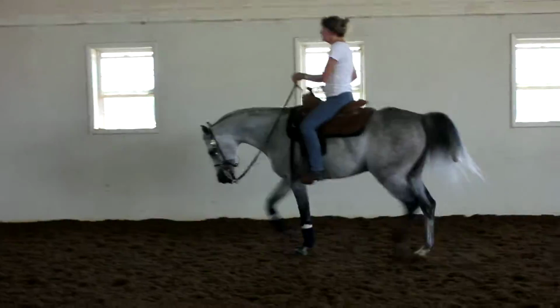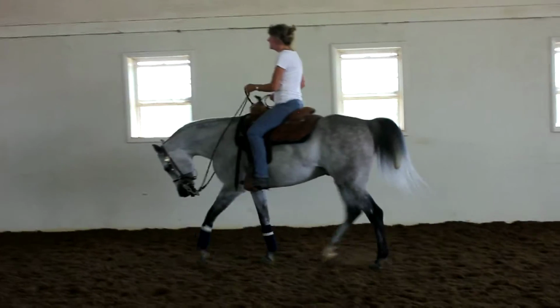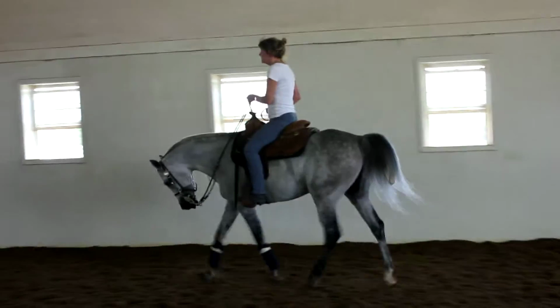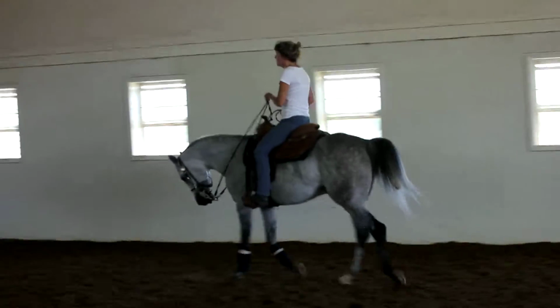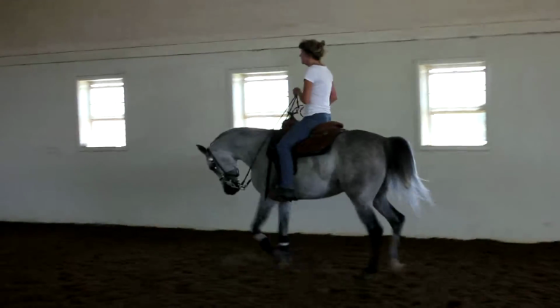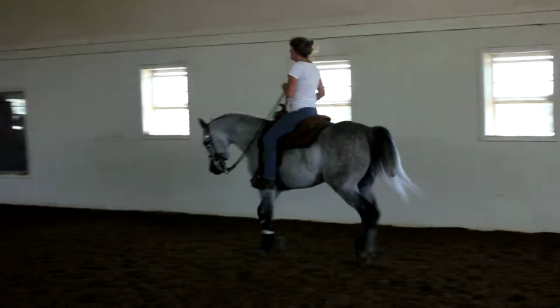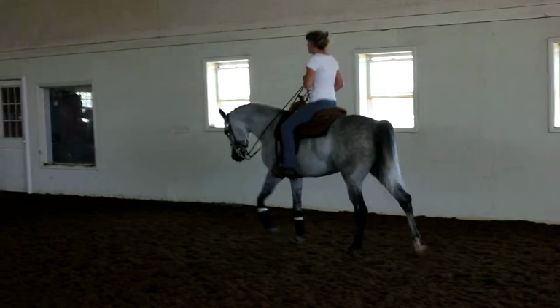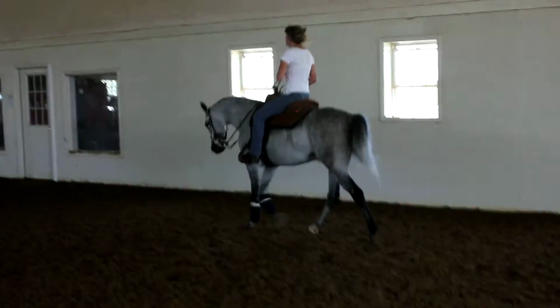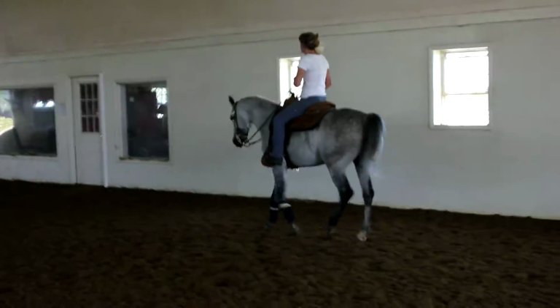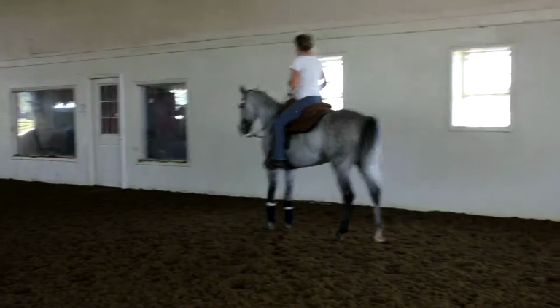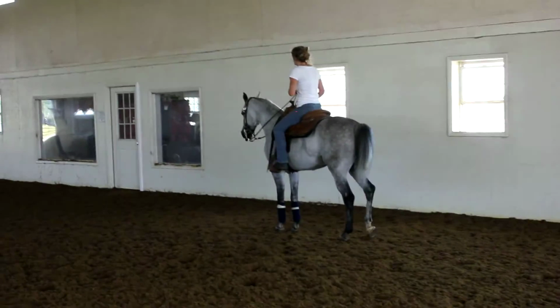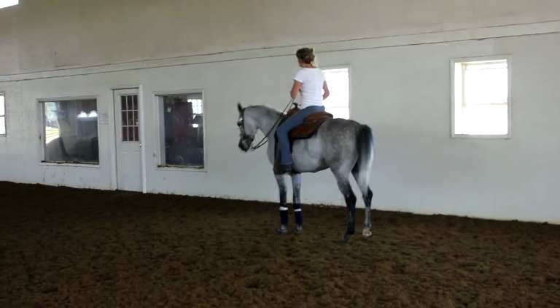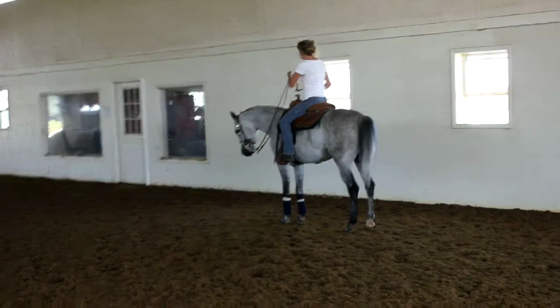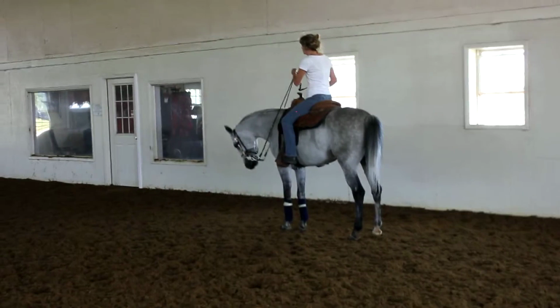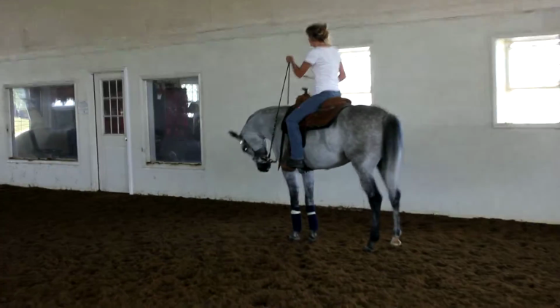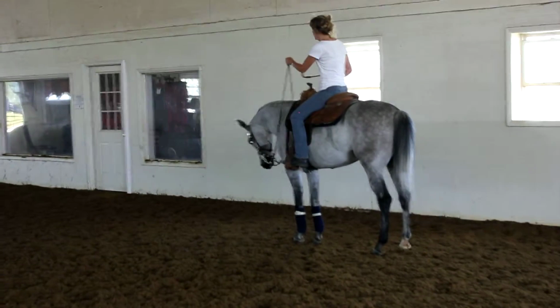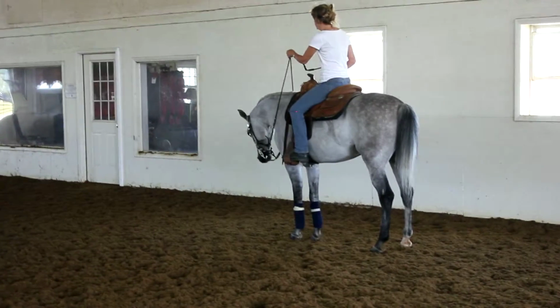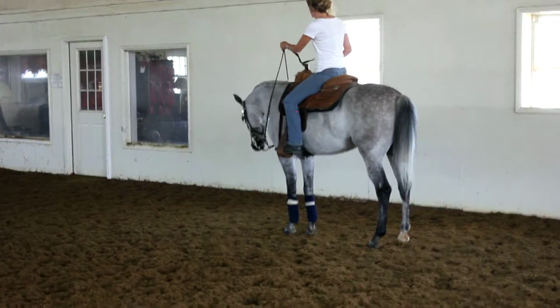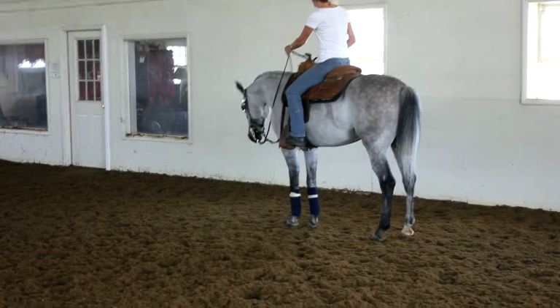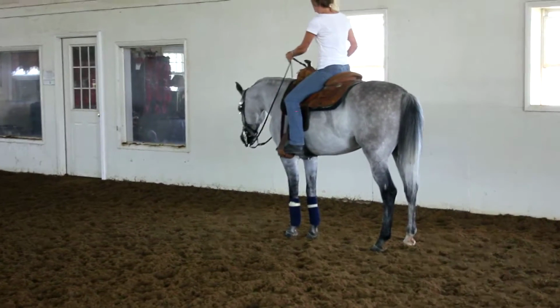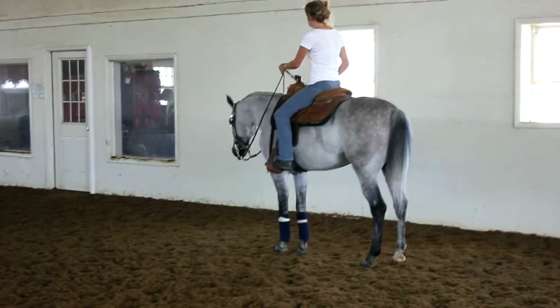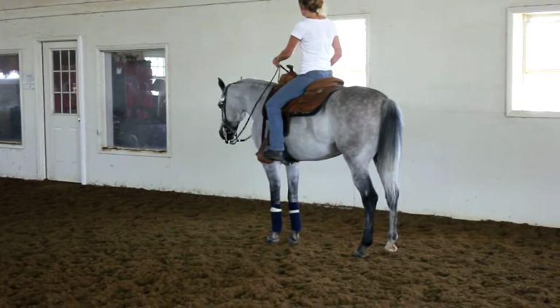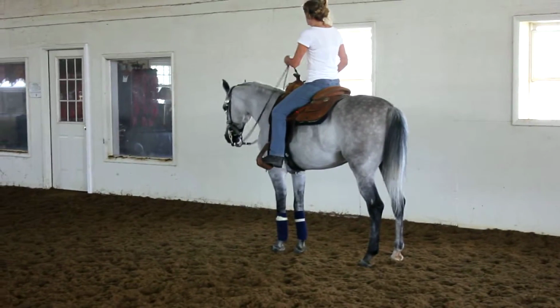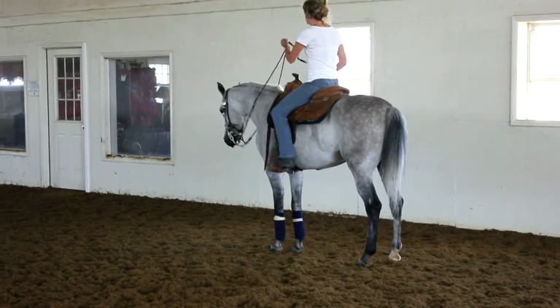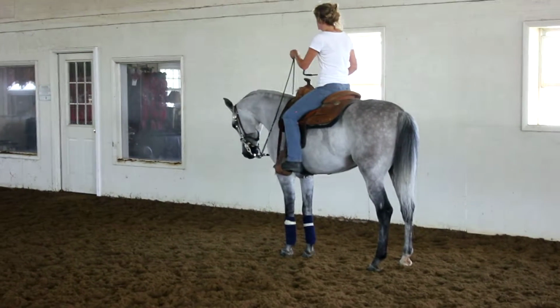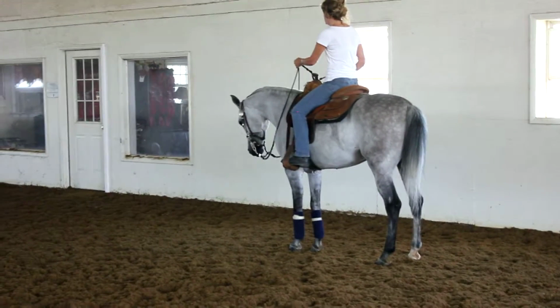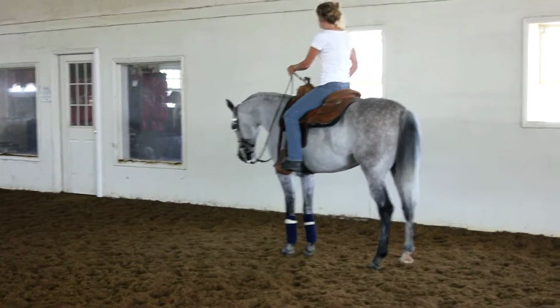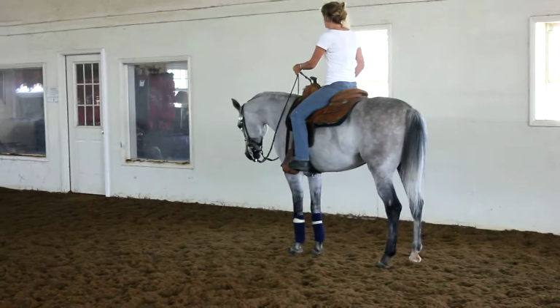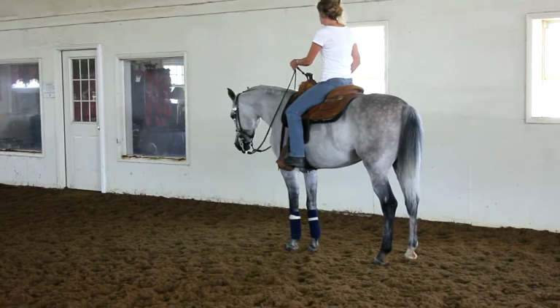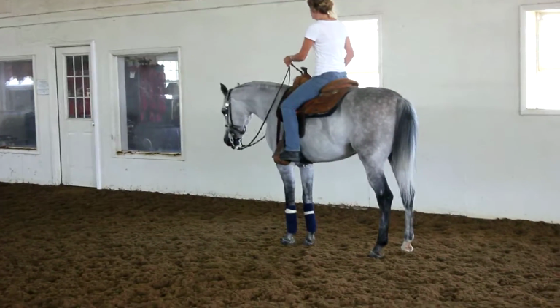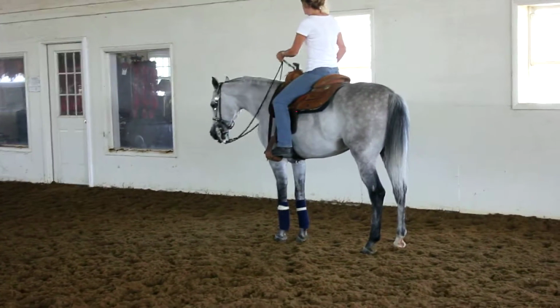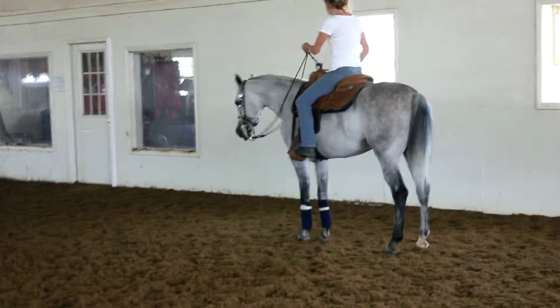Halt. Push on your feet. Put his head down. You can't hold his head there, but you can bump his head there. You can't hold his head there. Good. Bump him there again. His head came up.